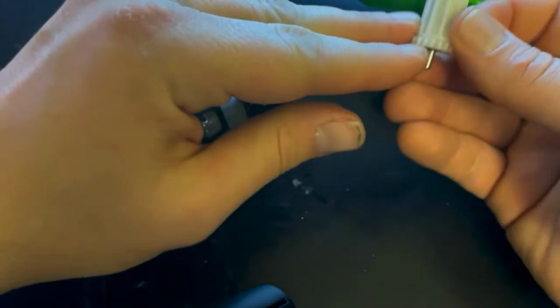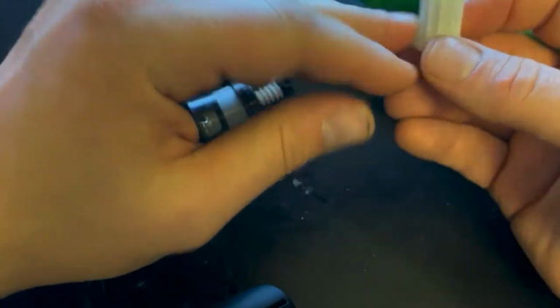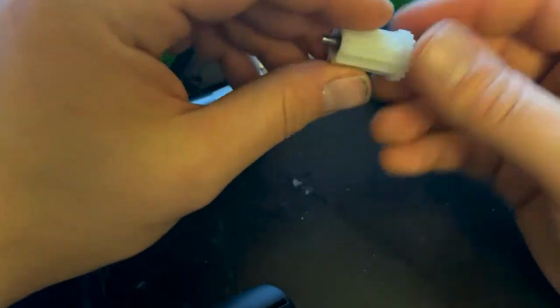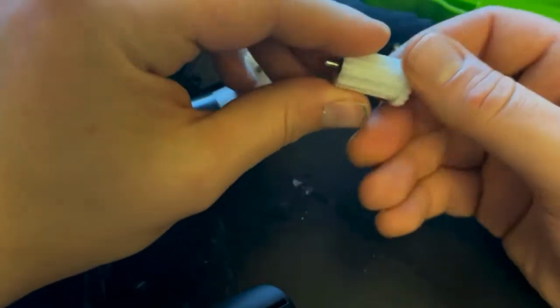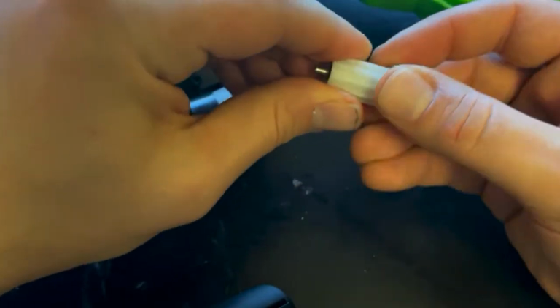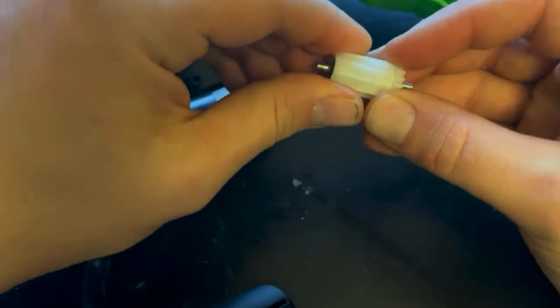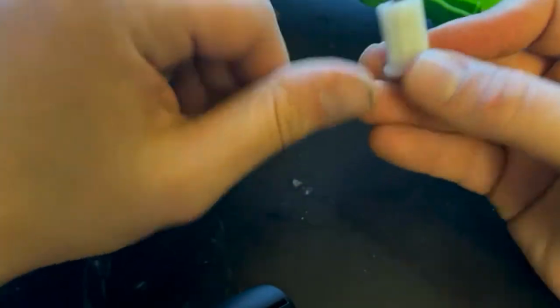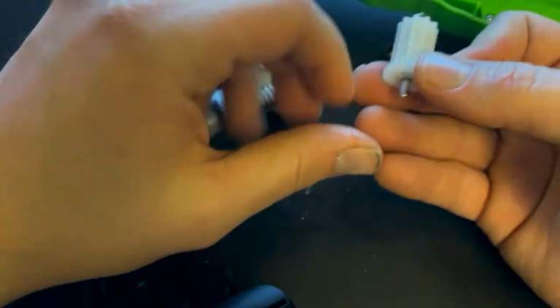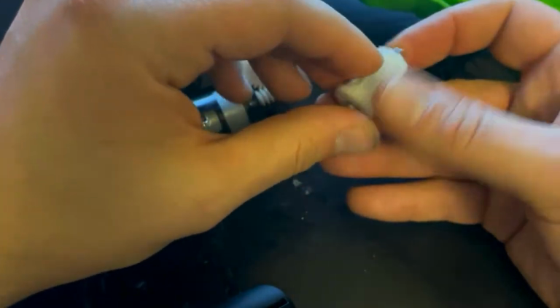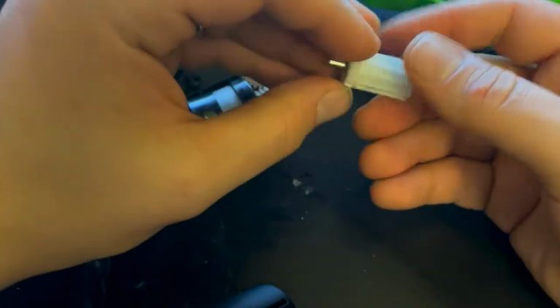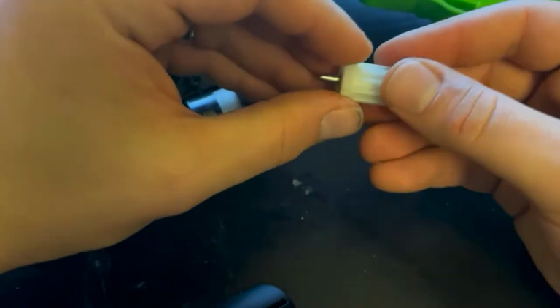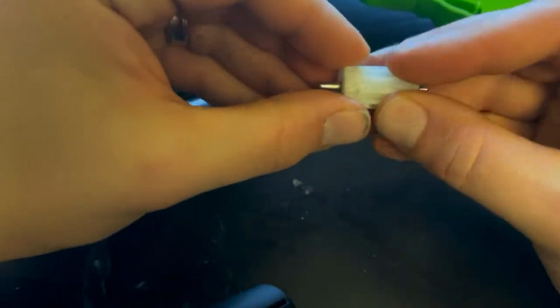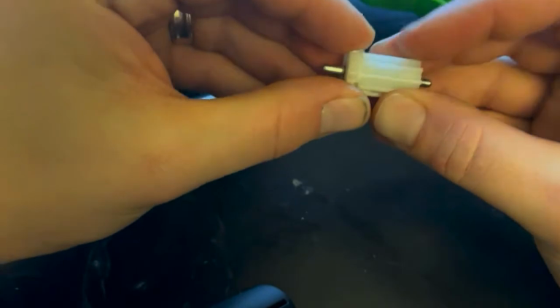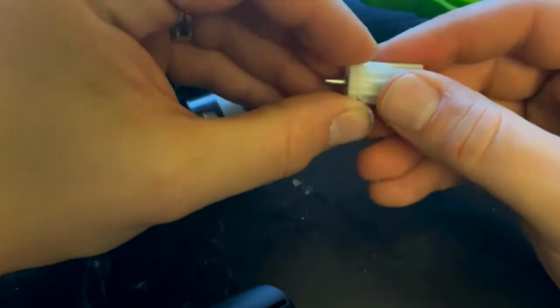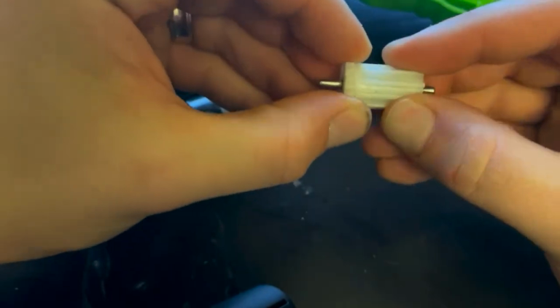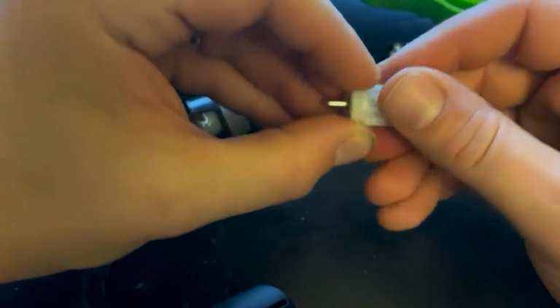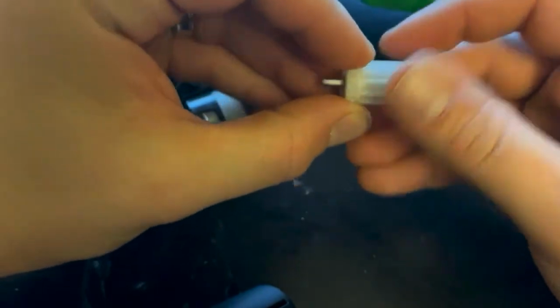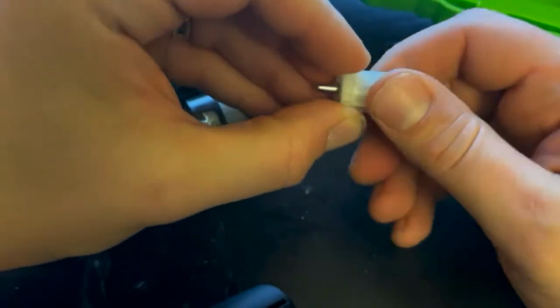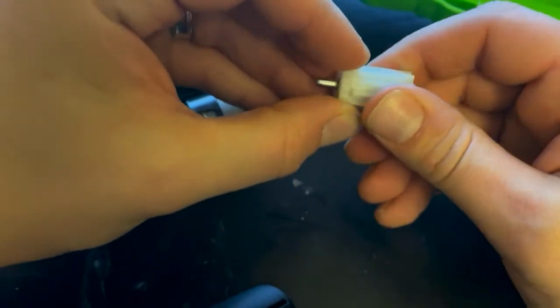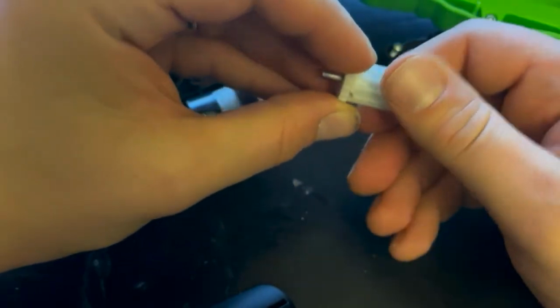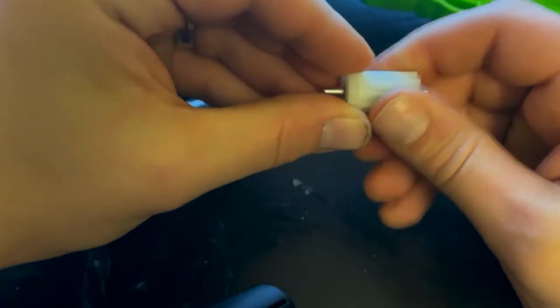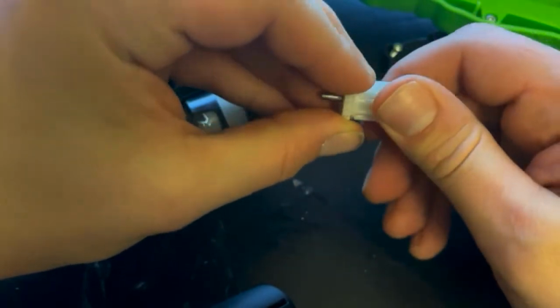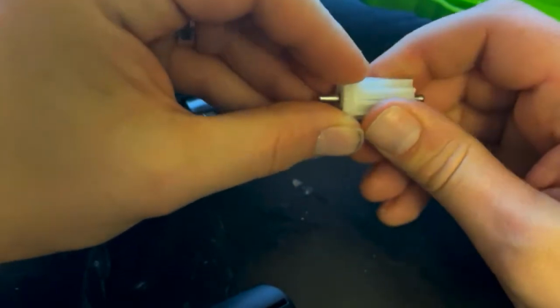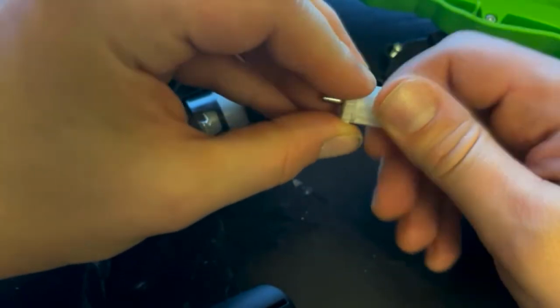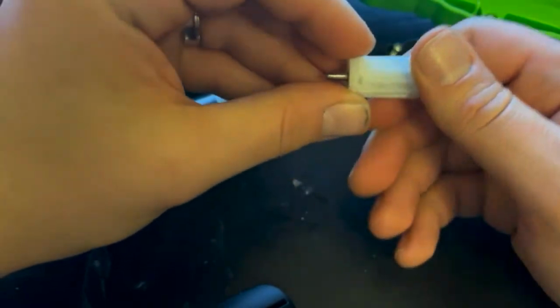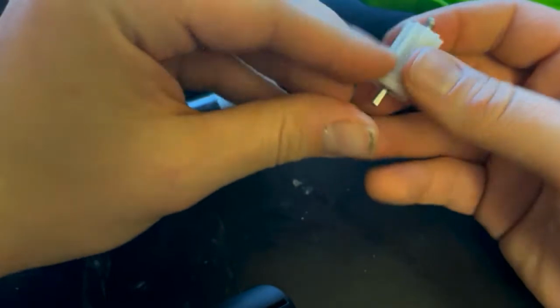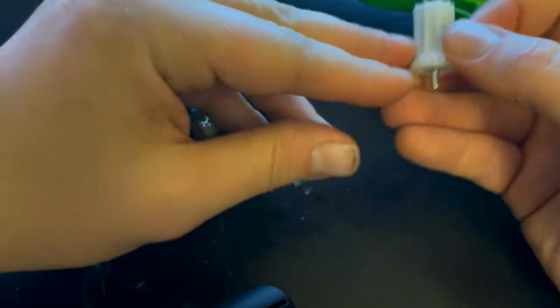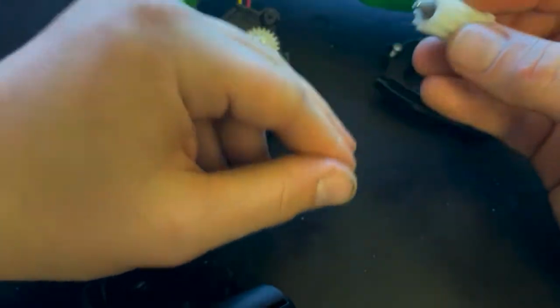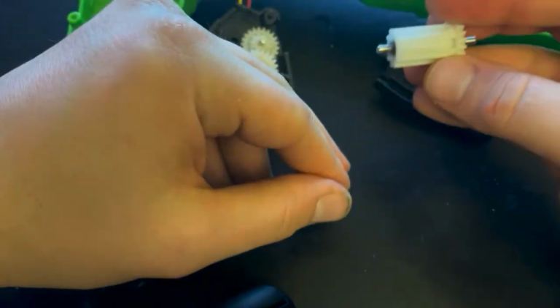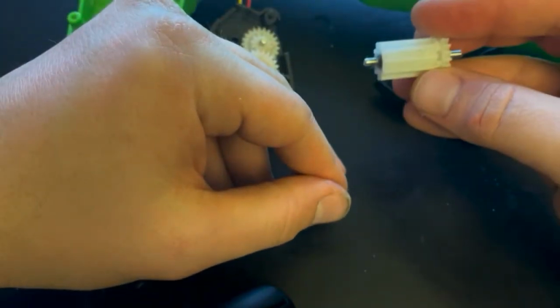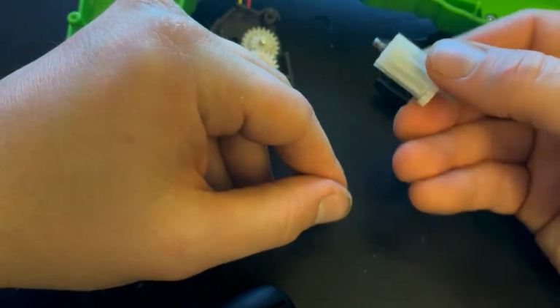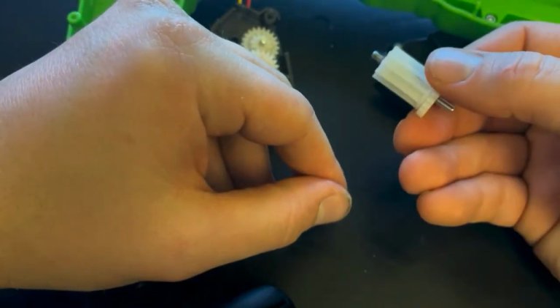So either we find a way to replace this existing gear or repair it somehow — add a bit more tension so it doesn't slip so easily. We'll have to give this some thought and see what we can do.